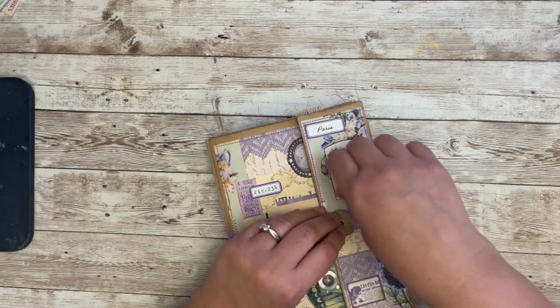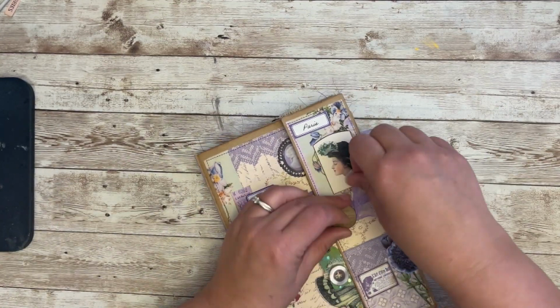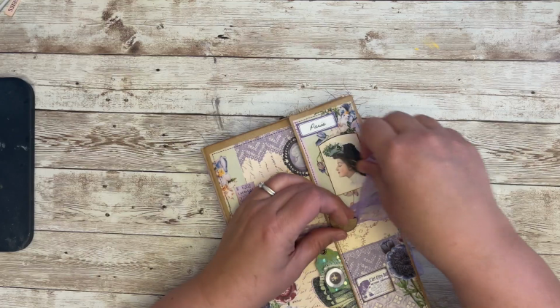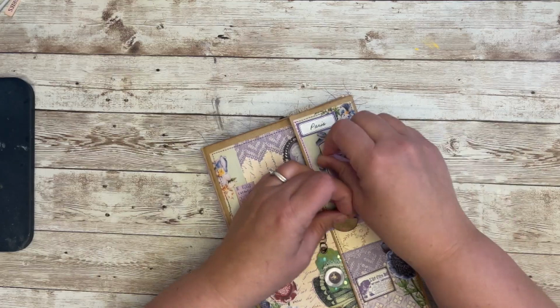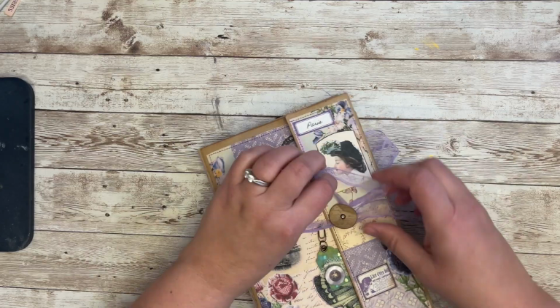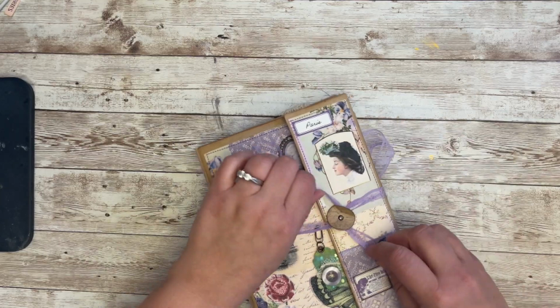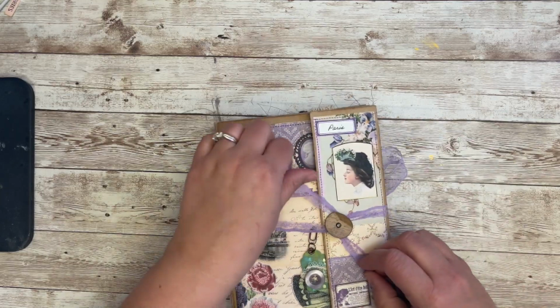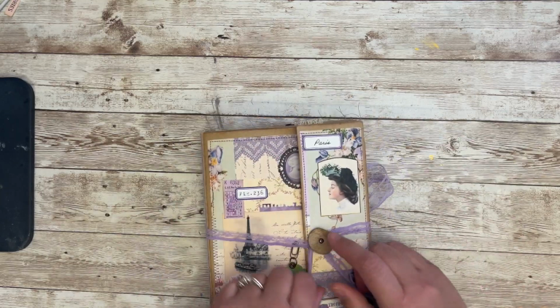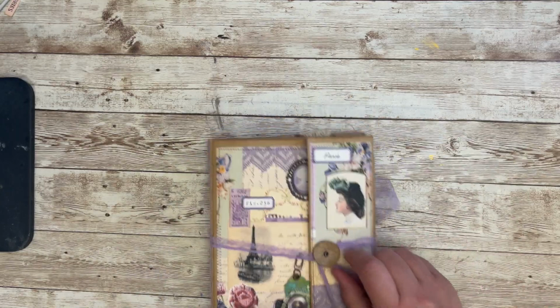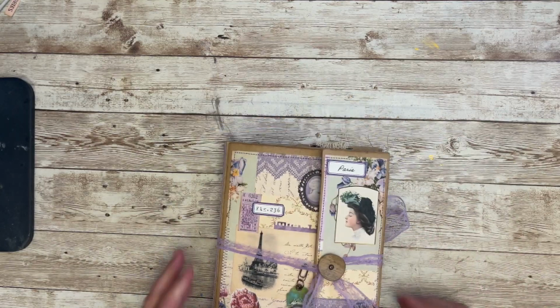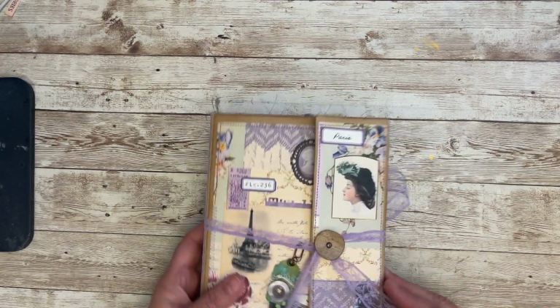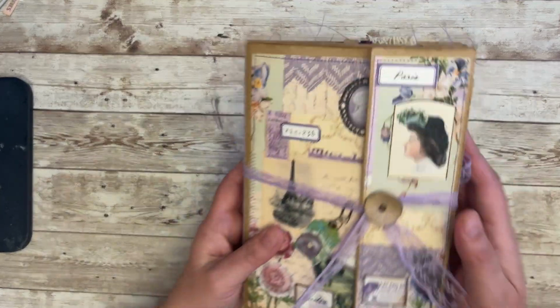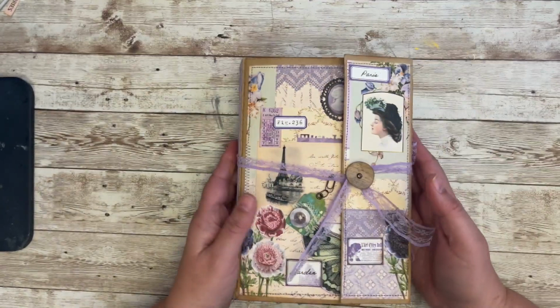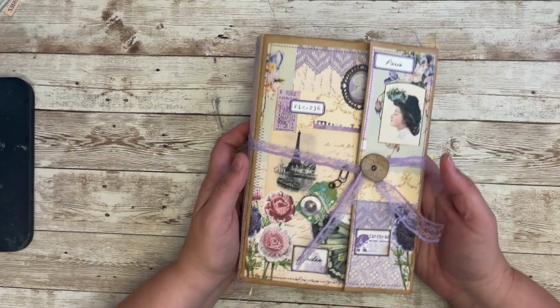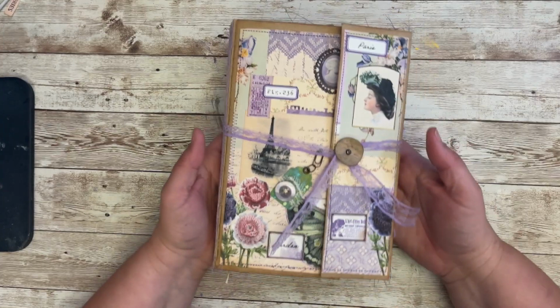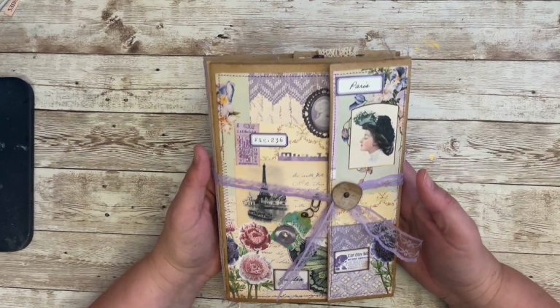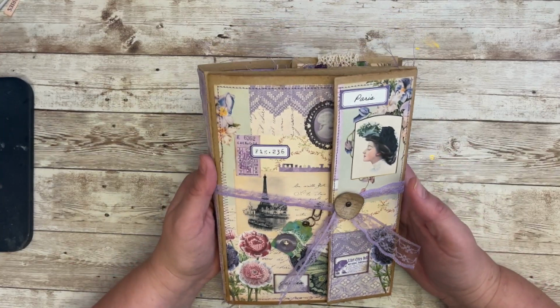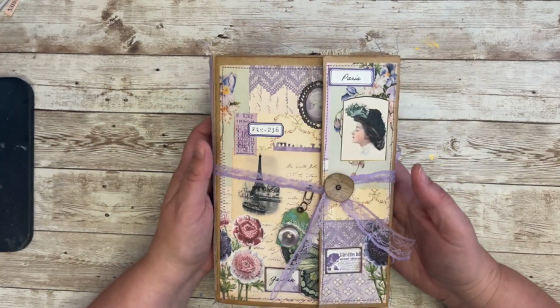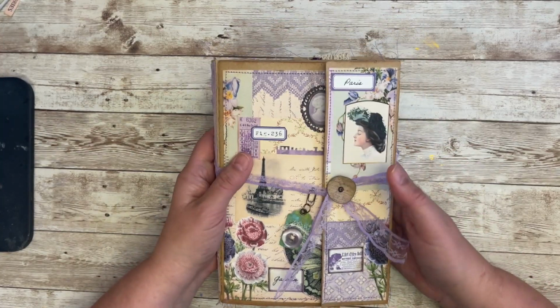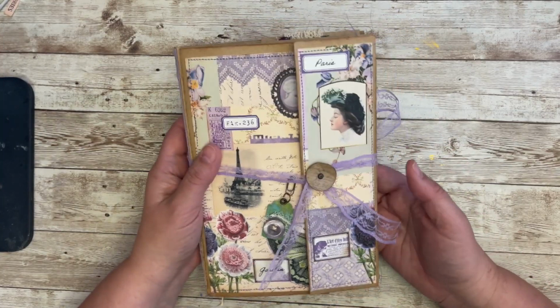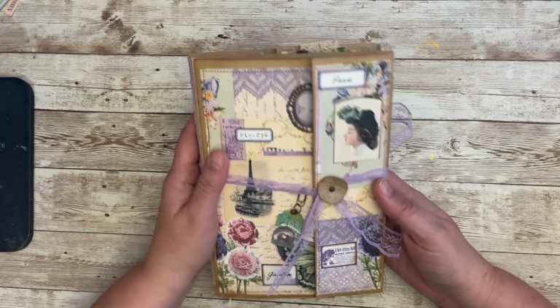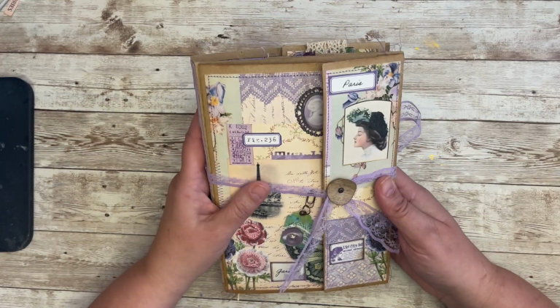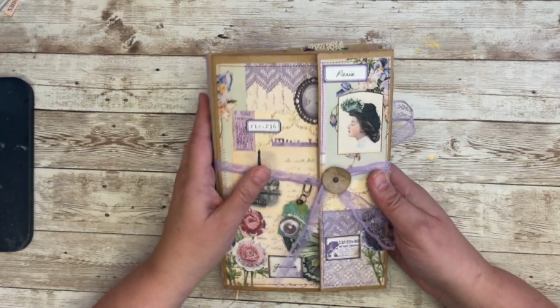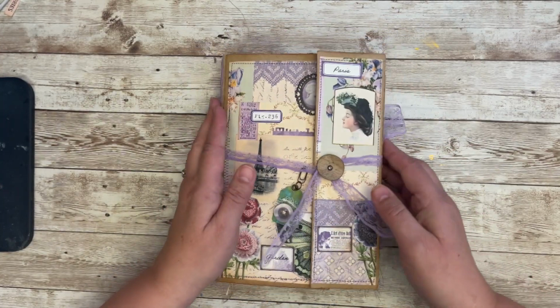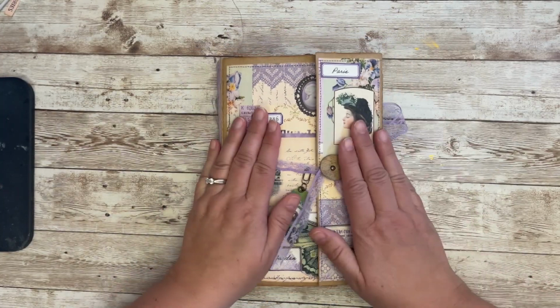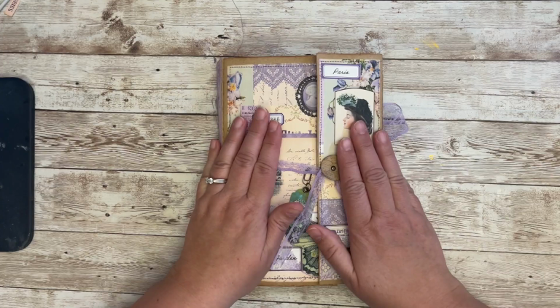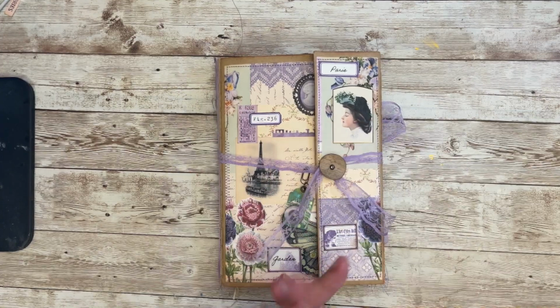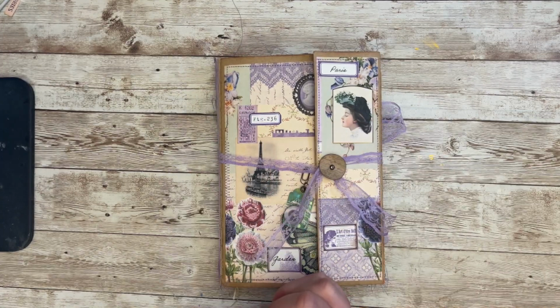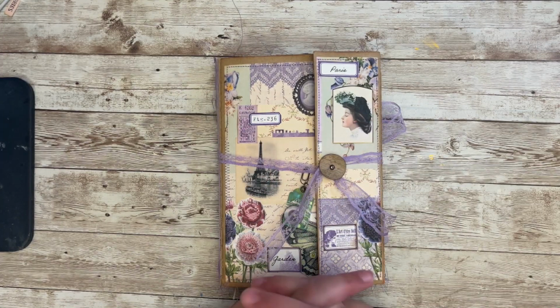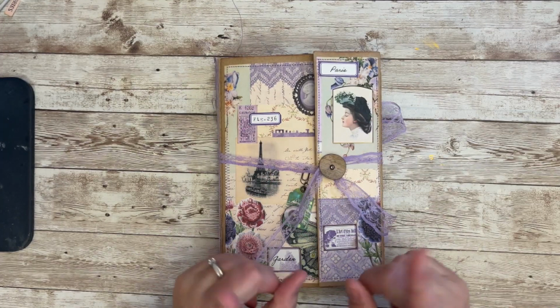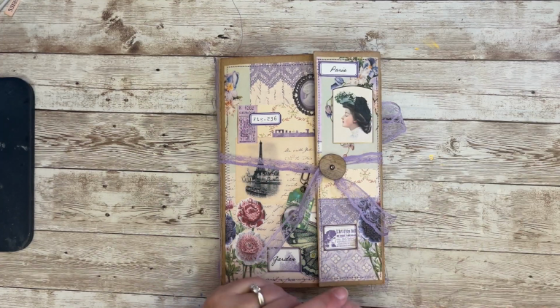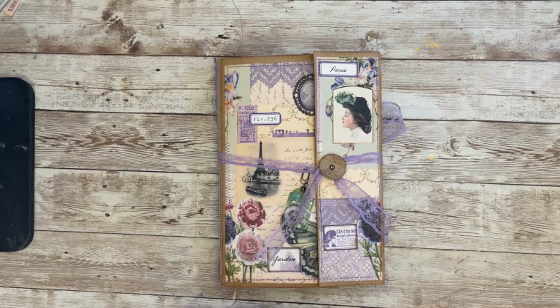Thank you again to everyone who participated and shared all their creative folios and journals. It was really, really fun. I will see you in the next video, and keep your eye out for the winners.